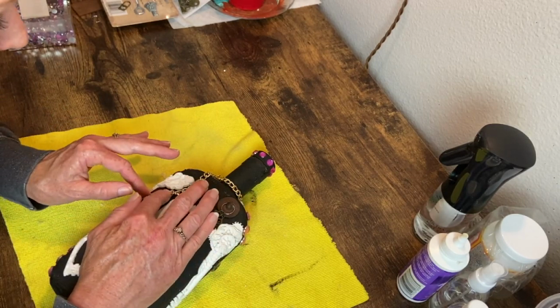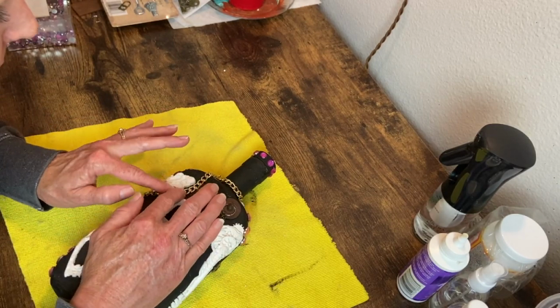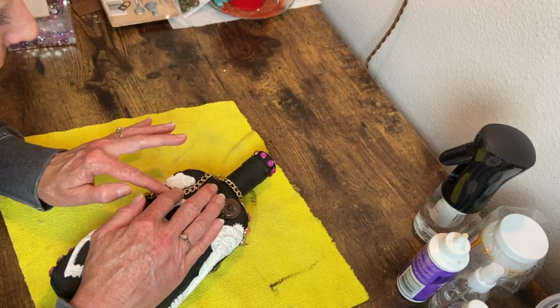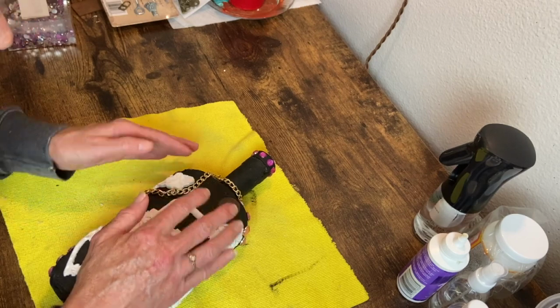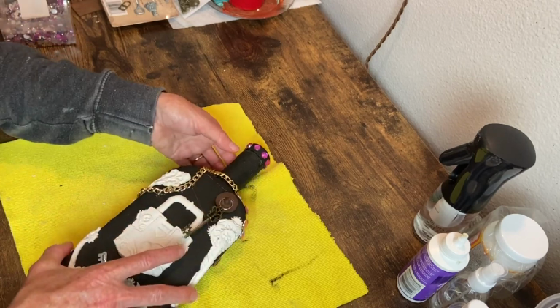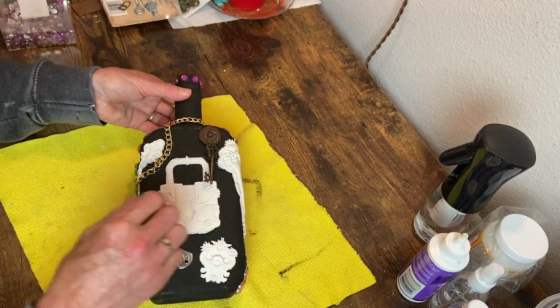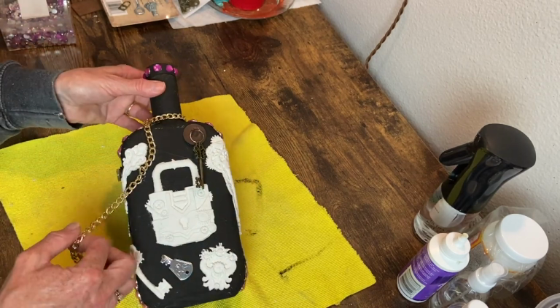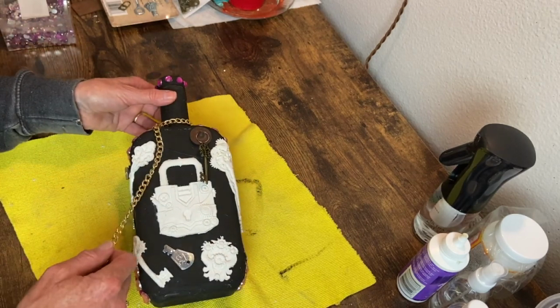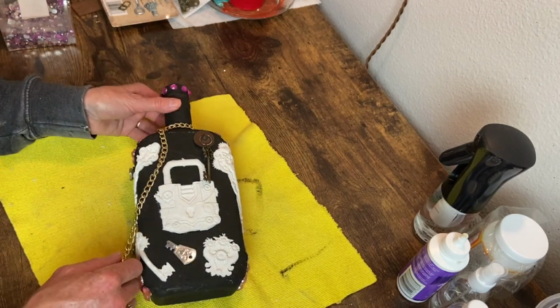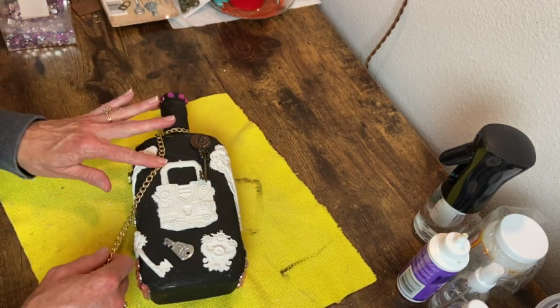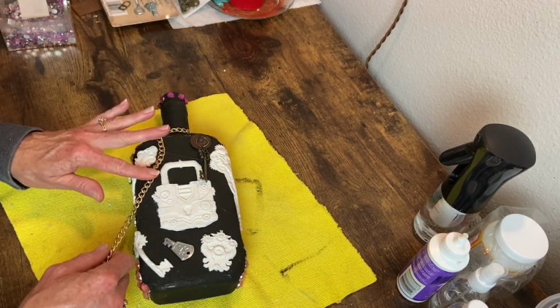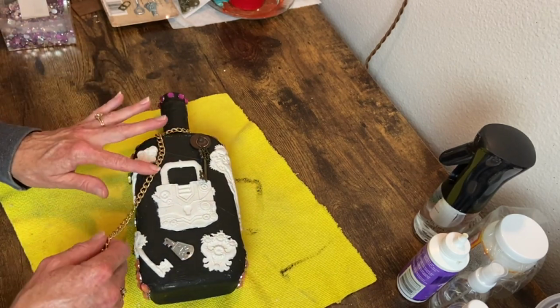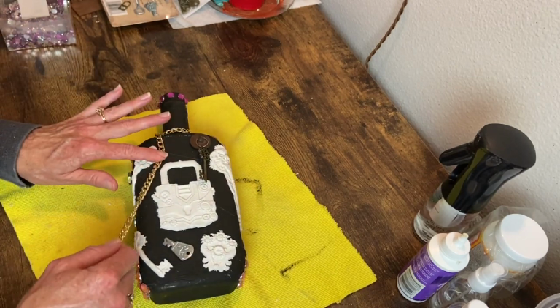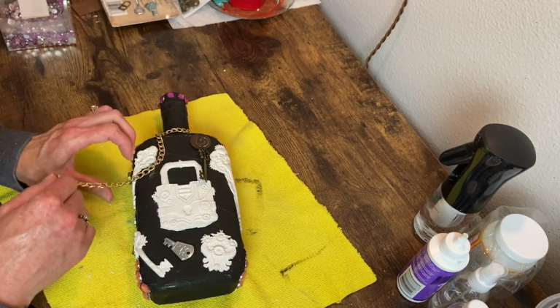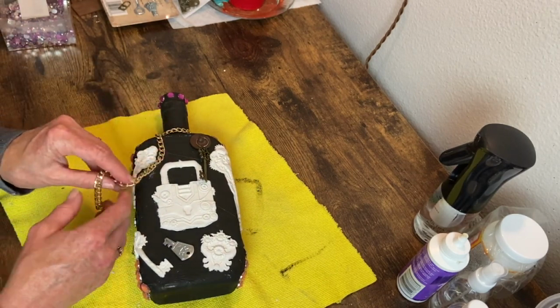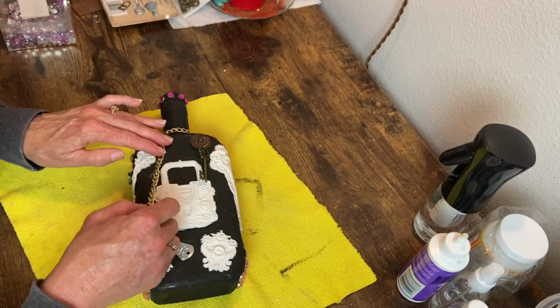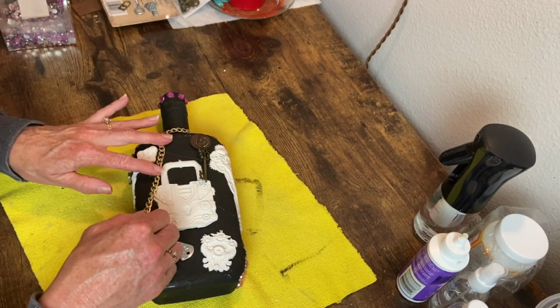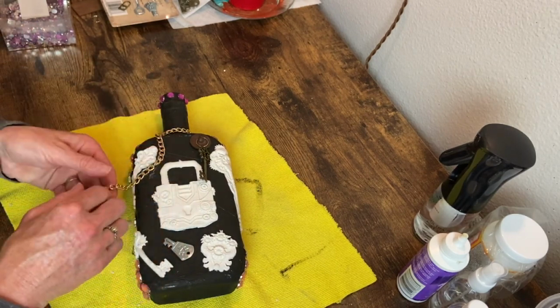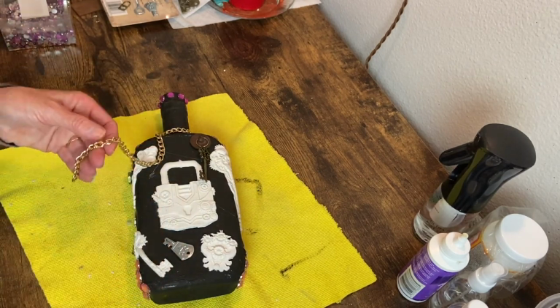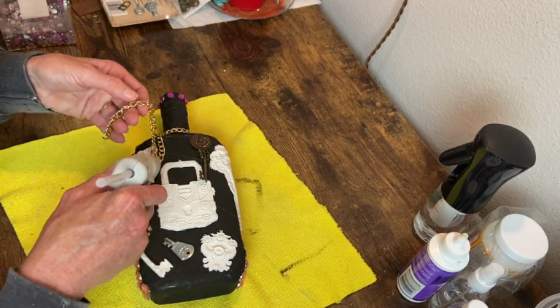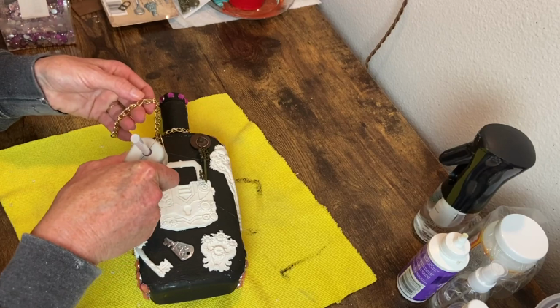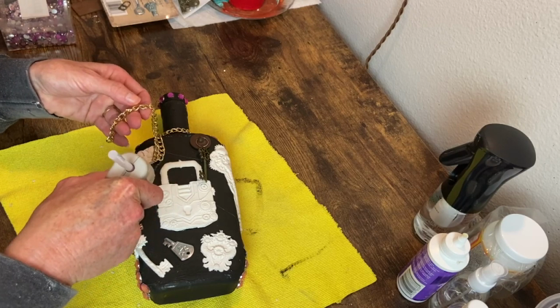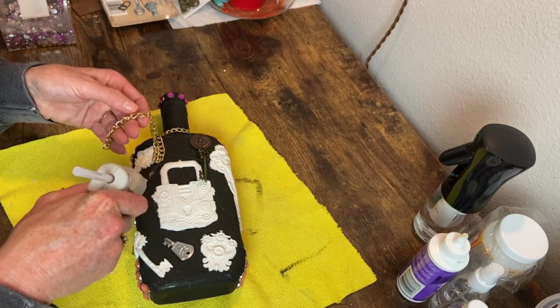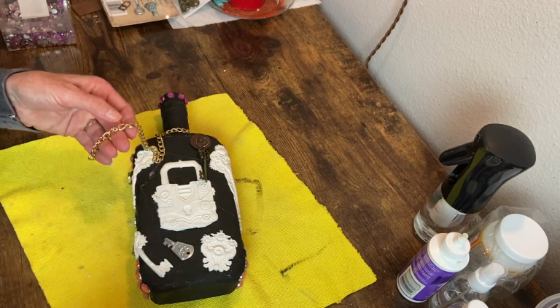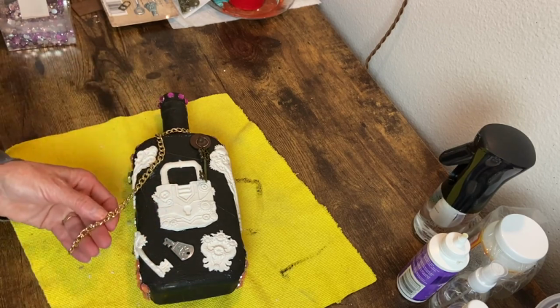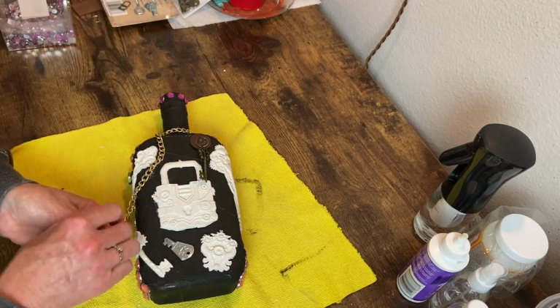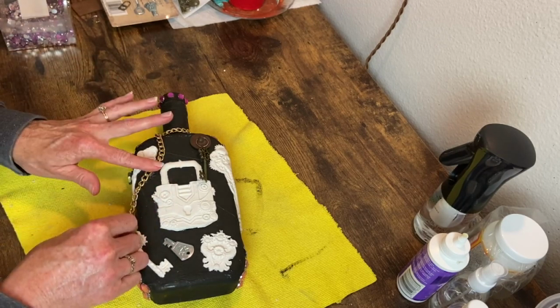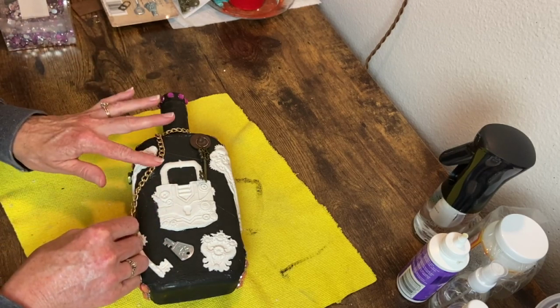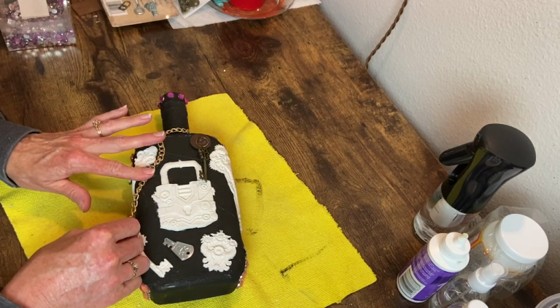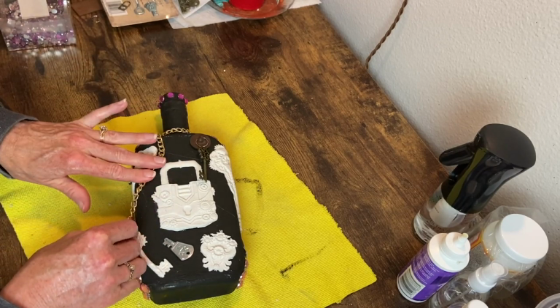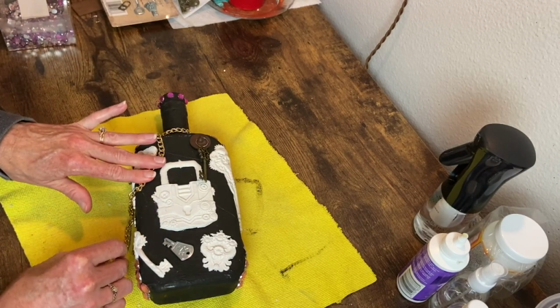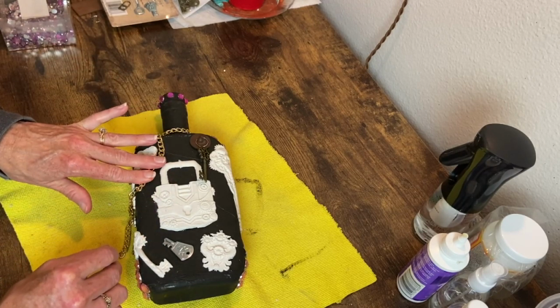And now you can see my hand is already better — this was probably a couple days later. Looks more human now.